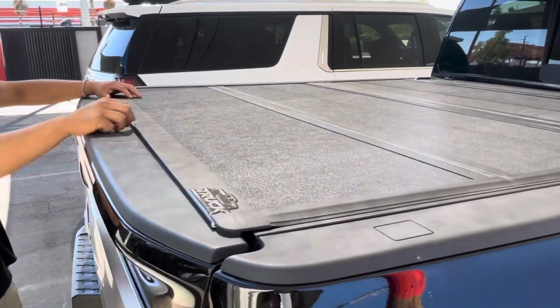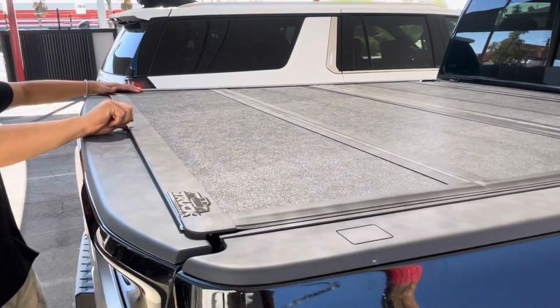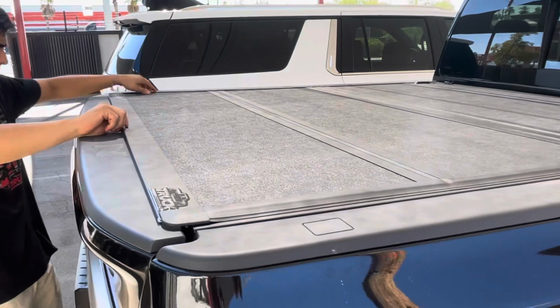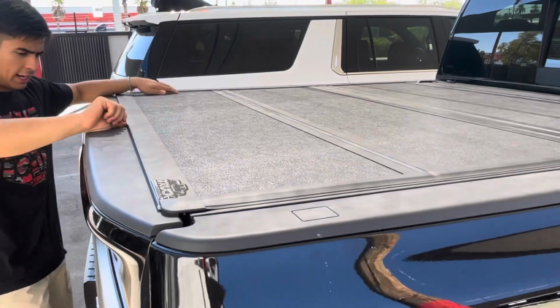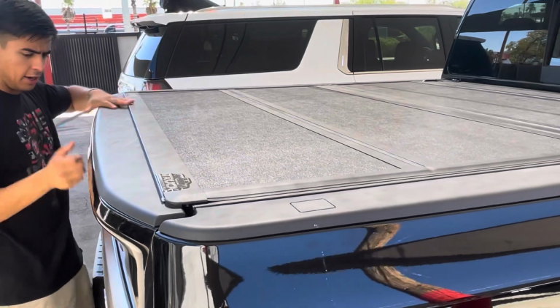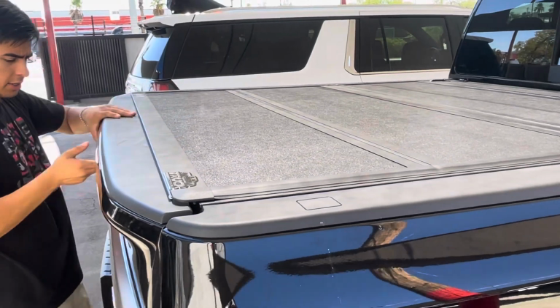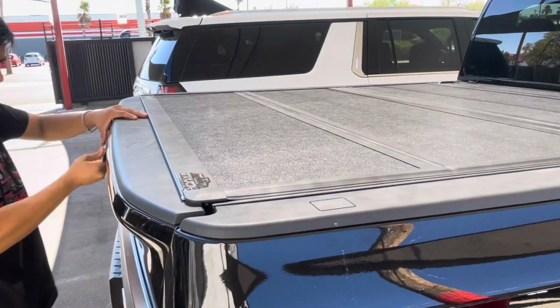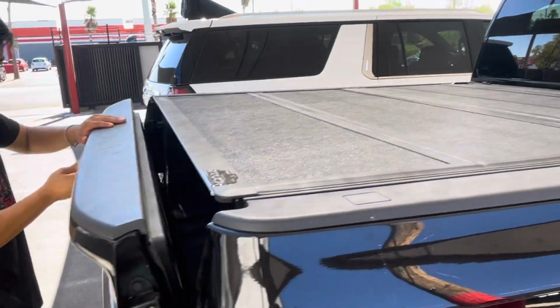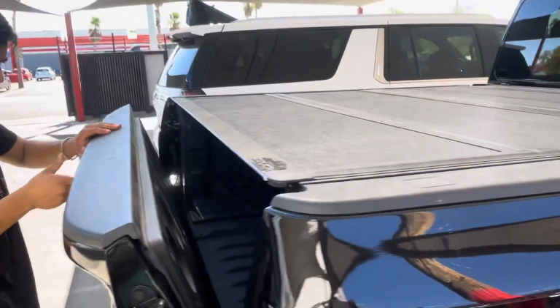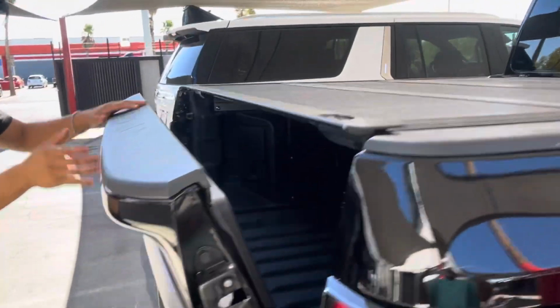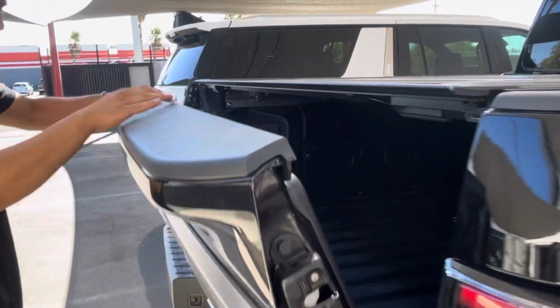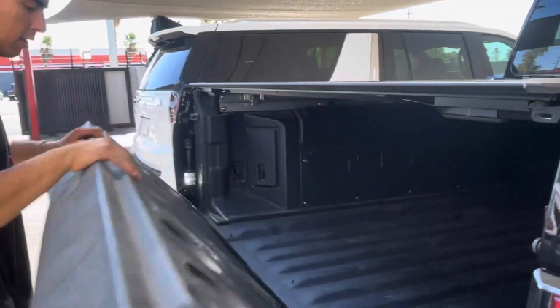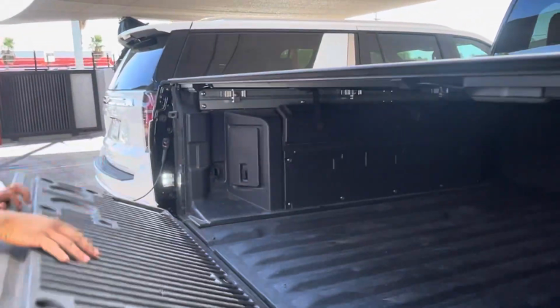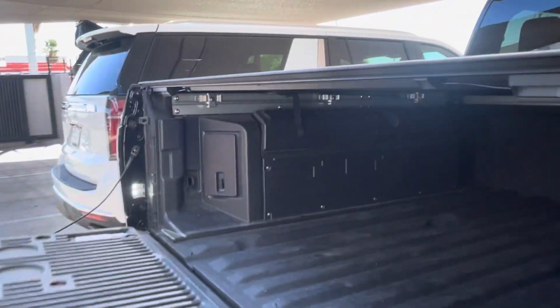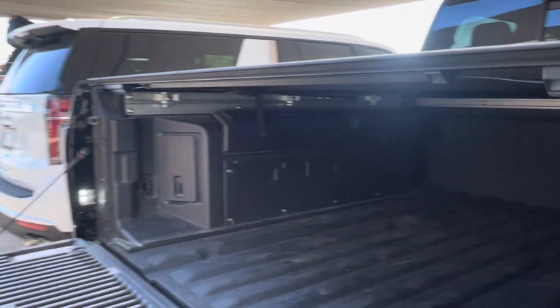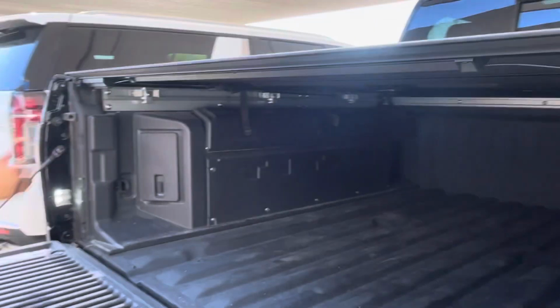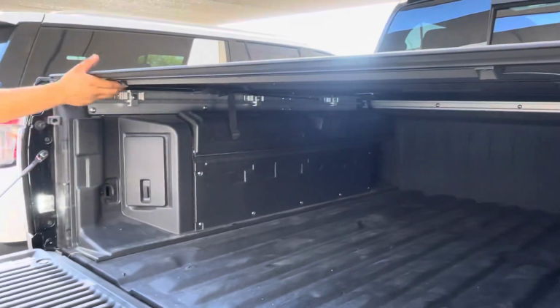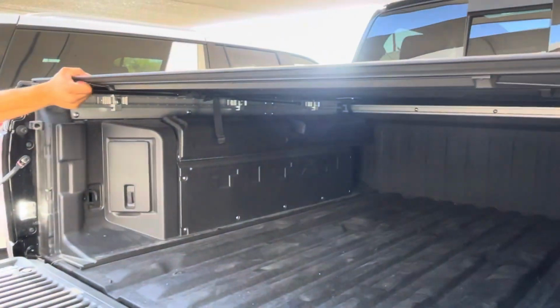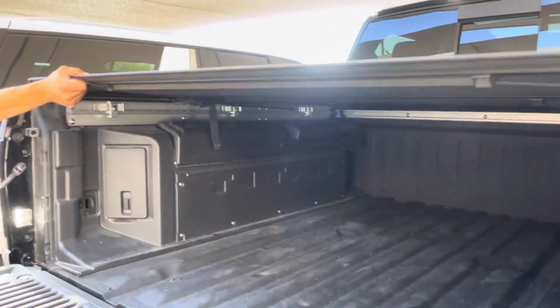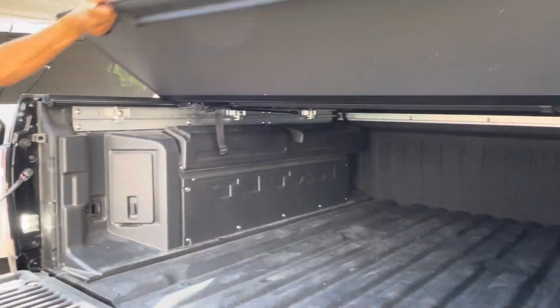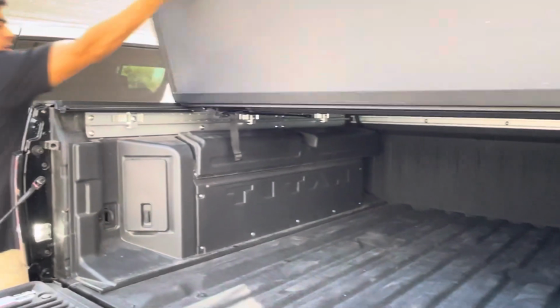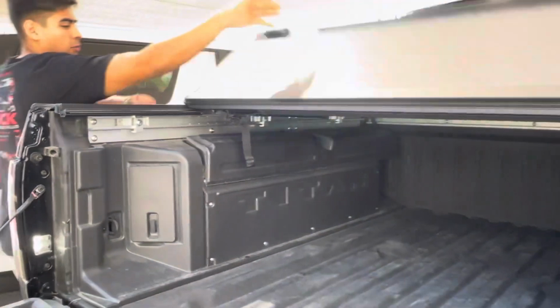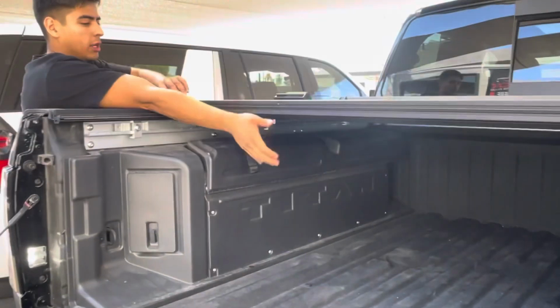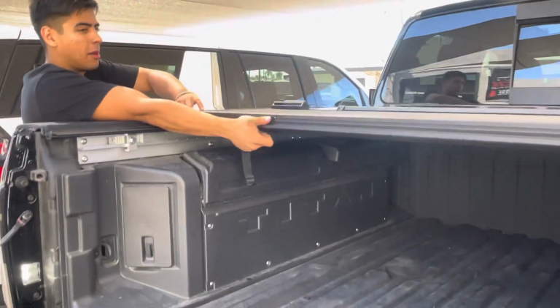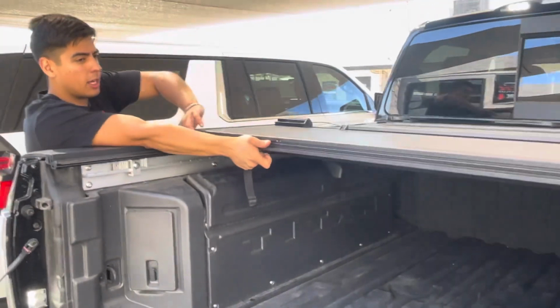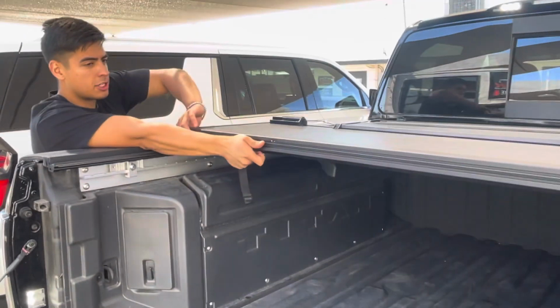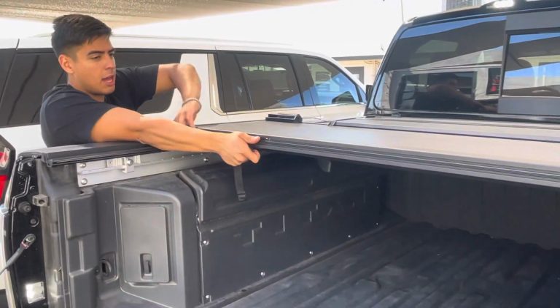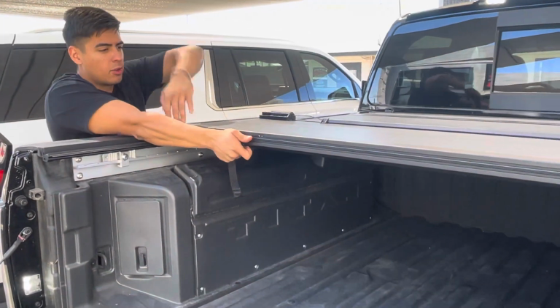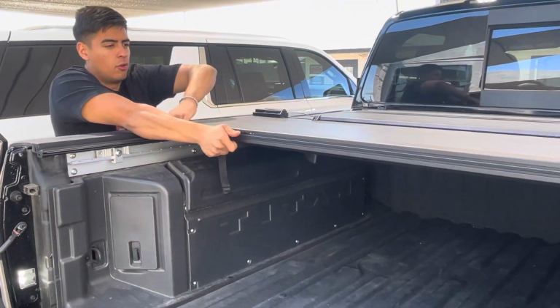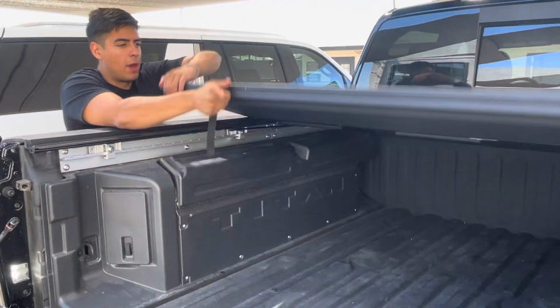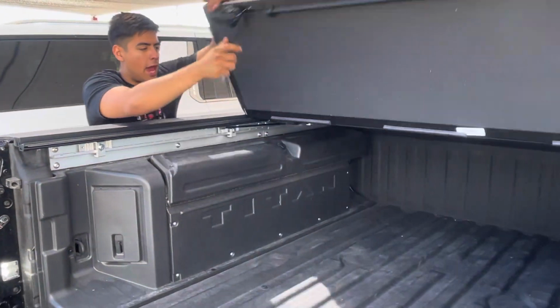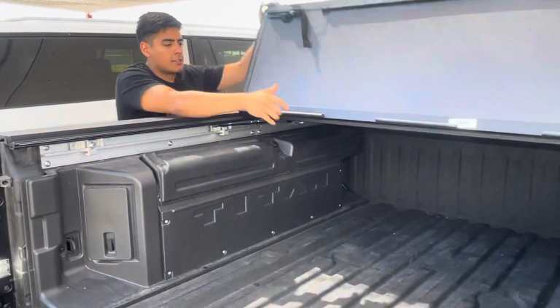You can't get inside until you unlock the truck and drop the tailgate. Then you pull a cable for full bed access.